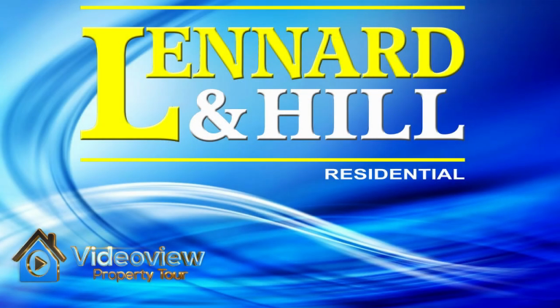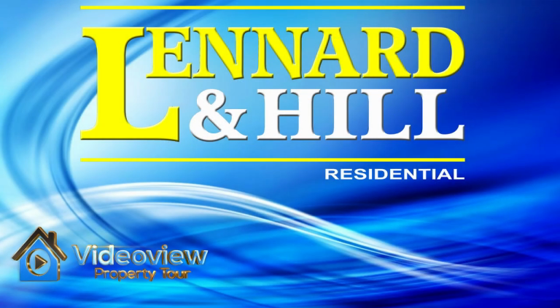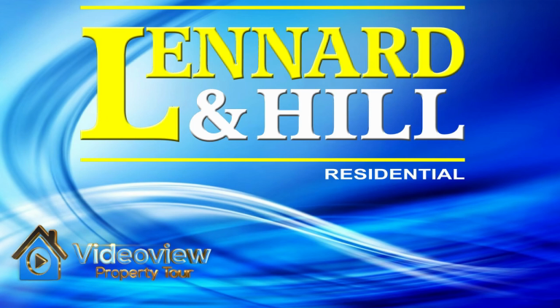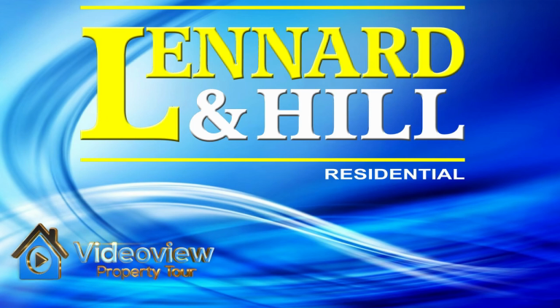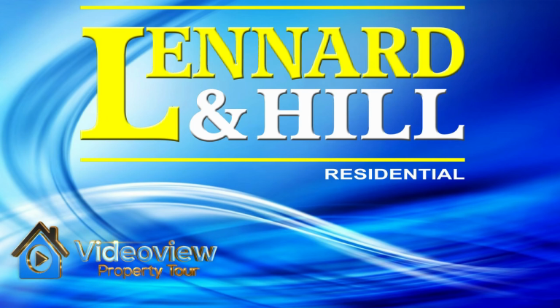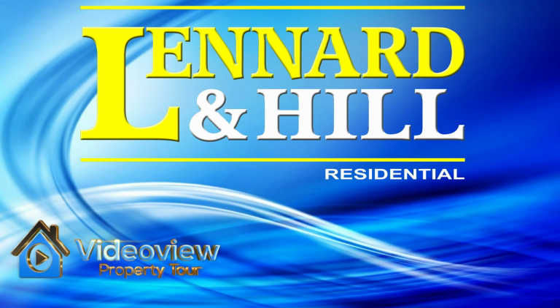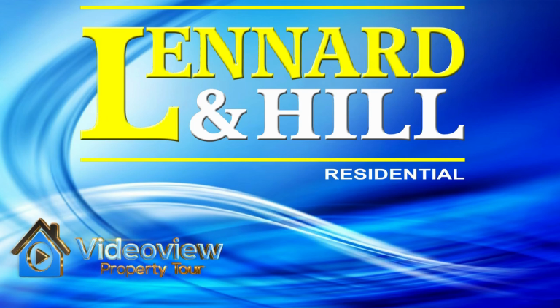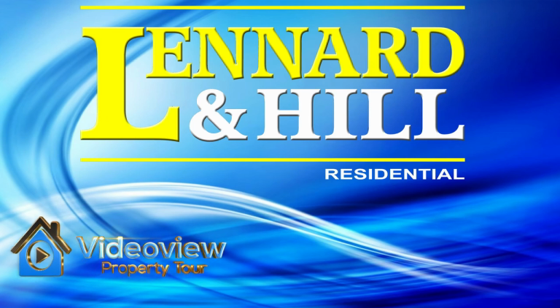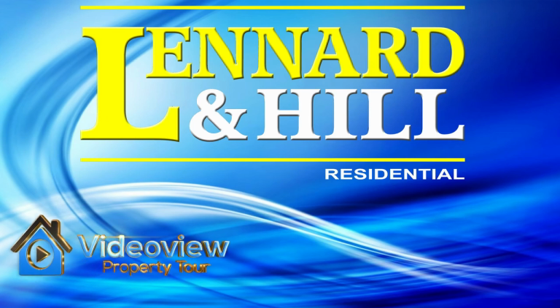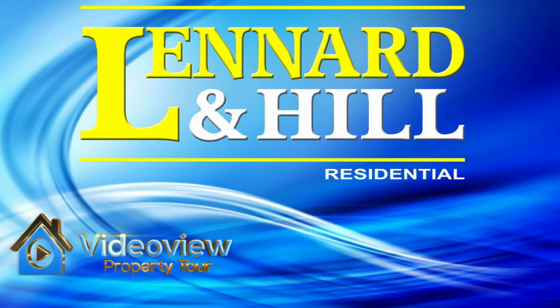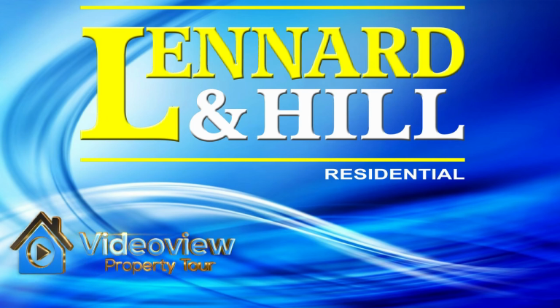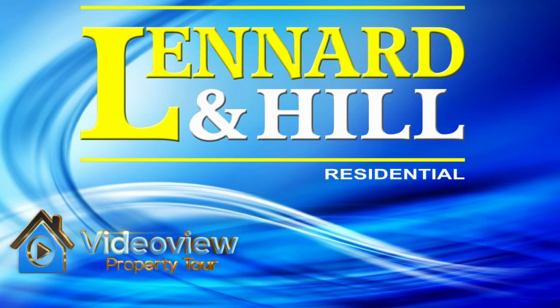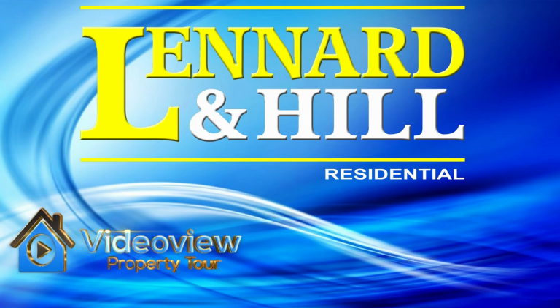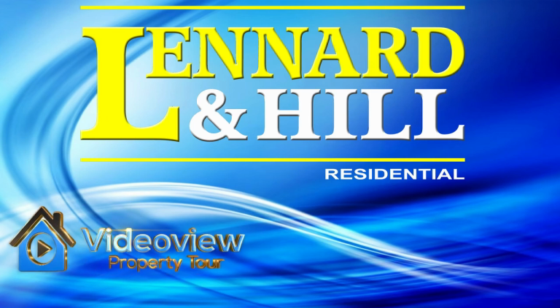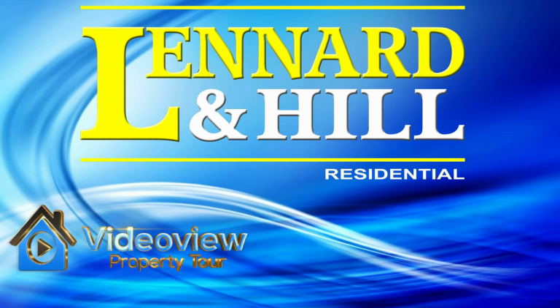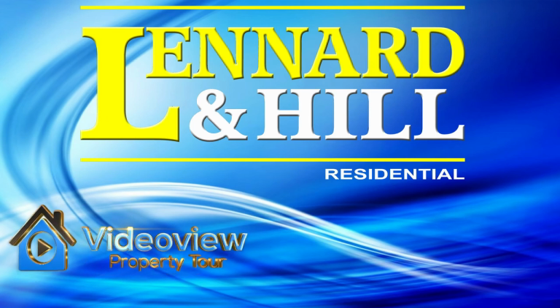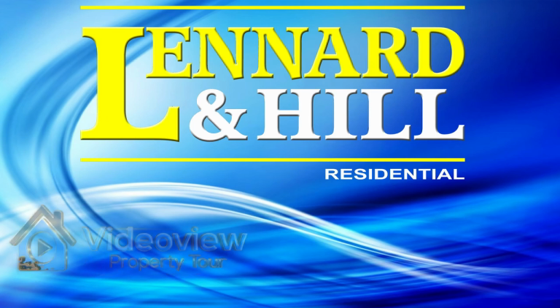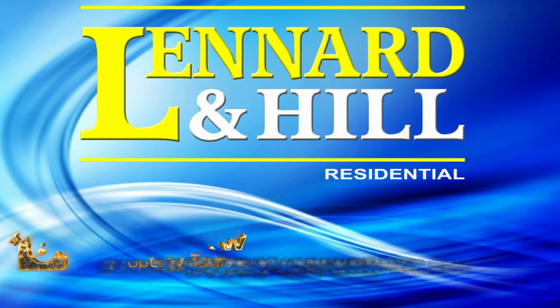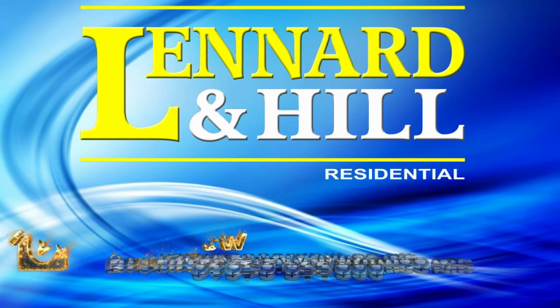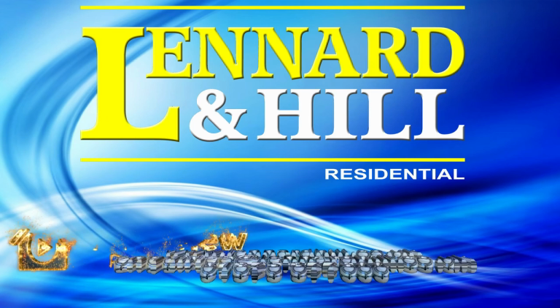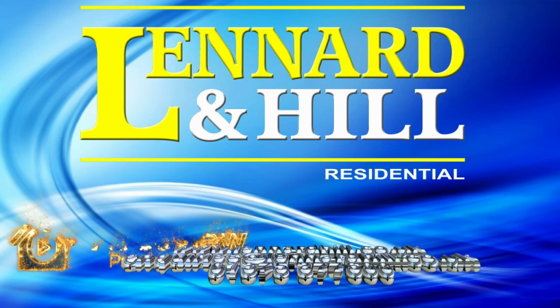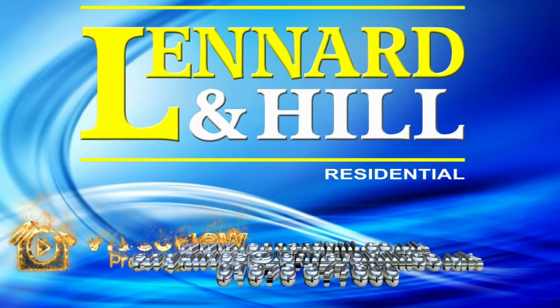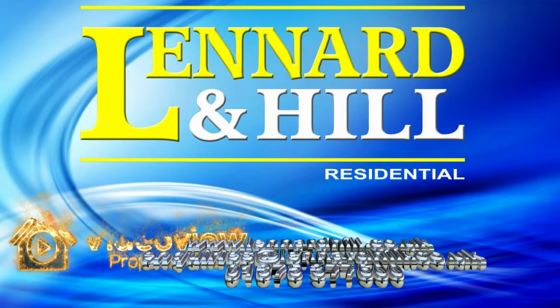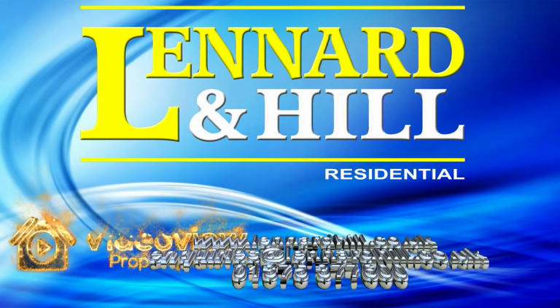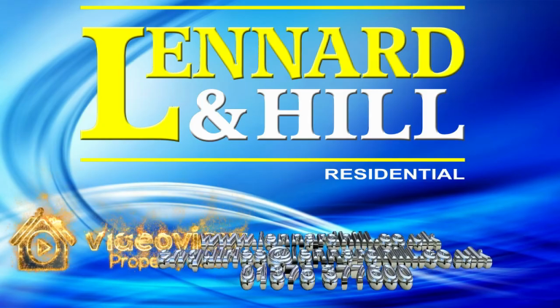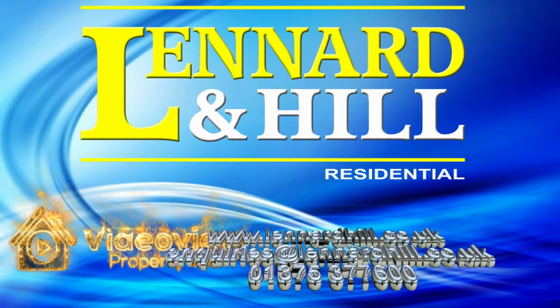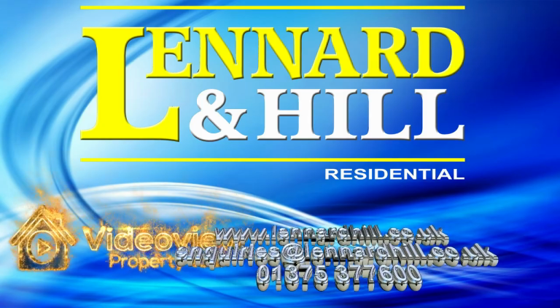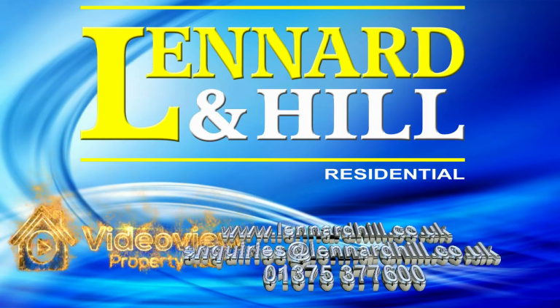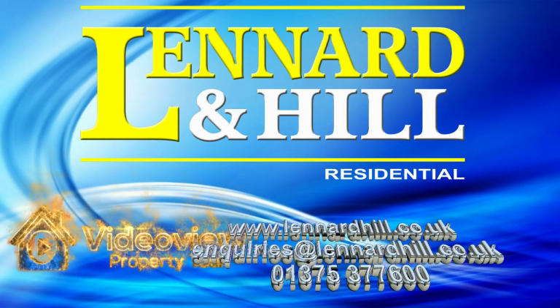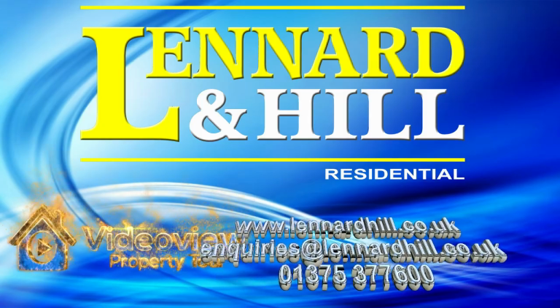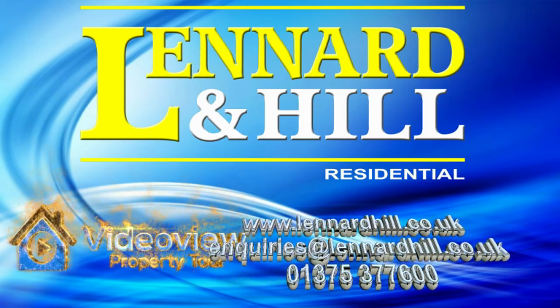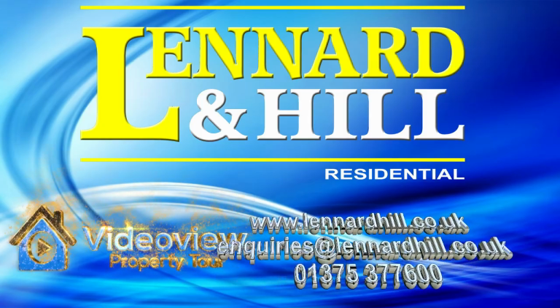Thank you for watching Video View, exclusively from Leonard and Hill. We would love to hear from you if you have any questions relating to this property or our marketing services.